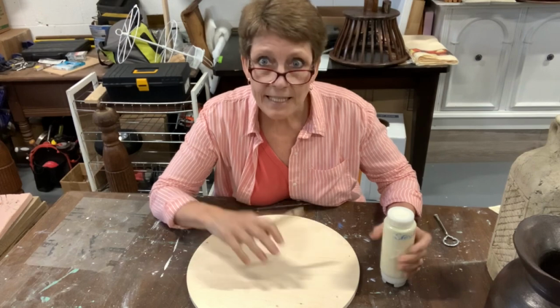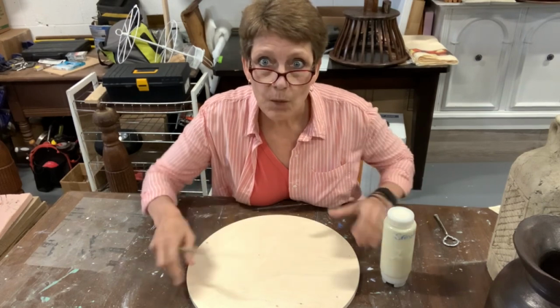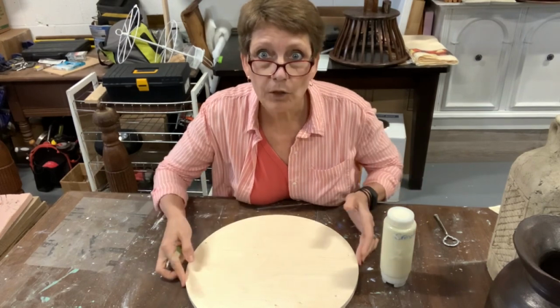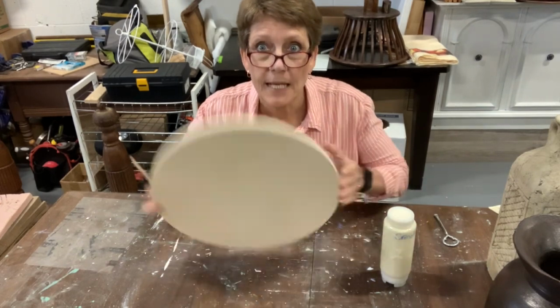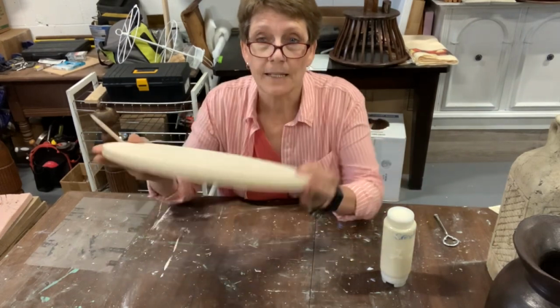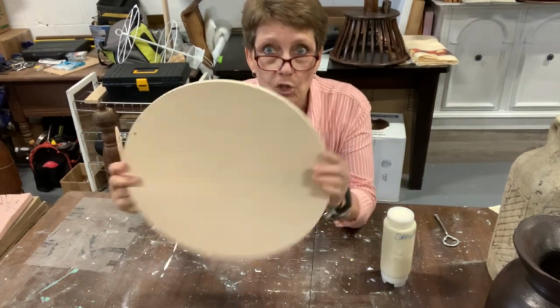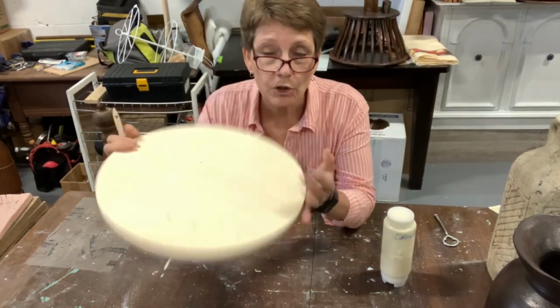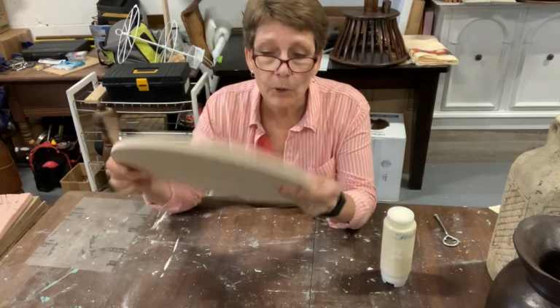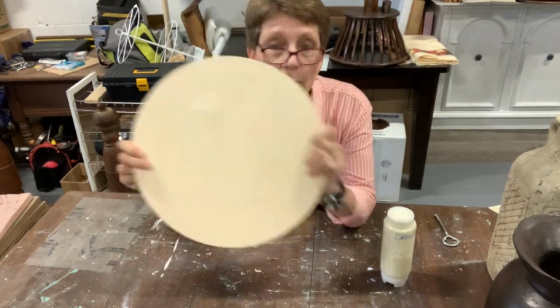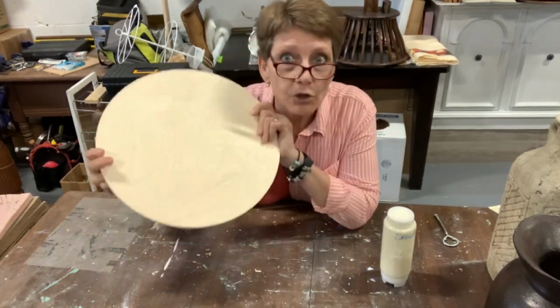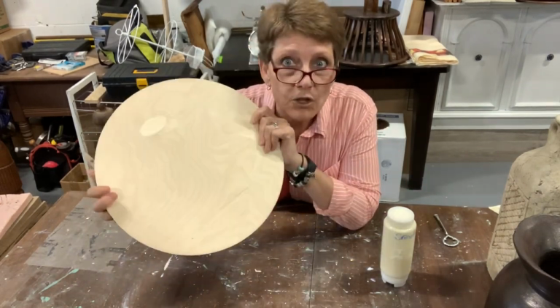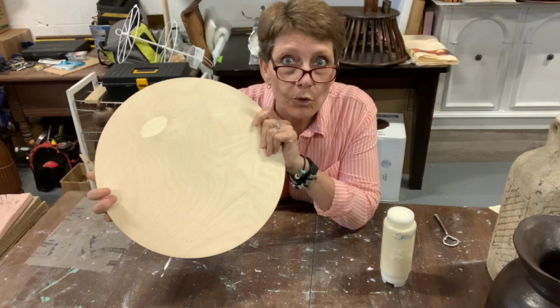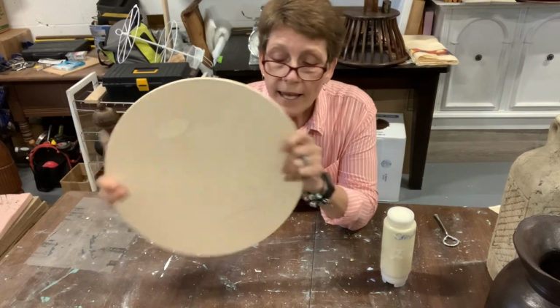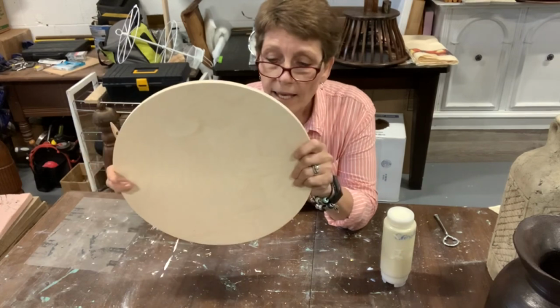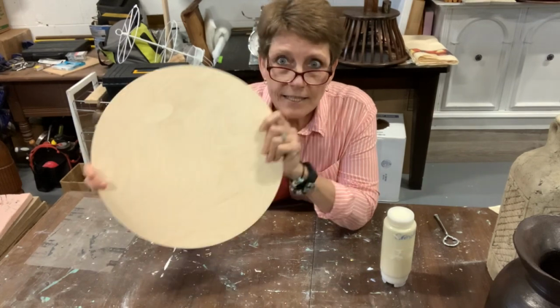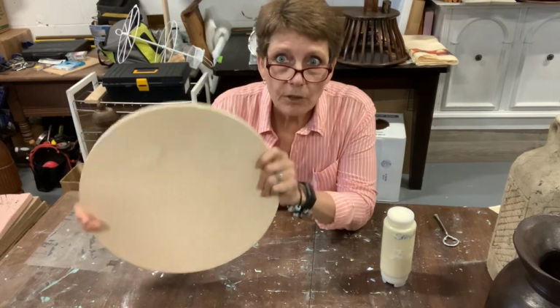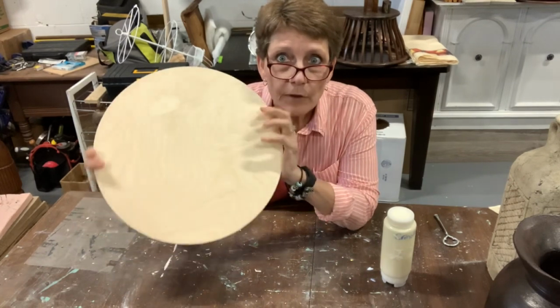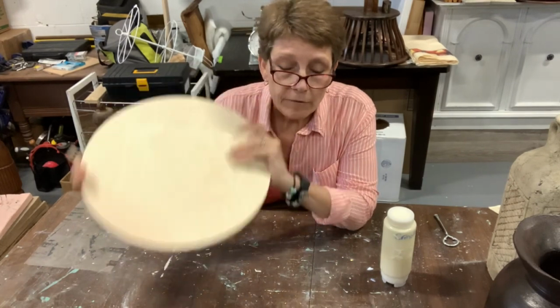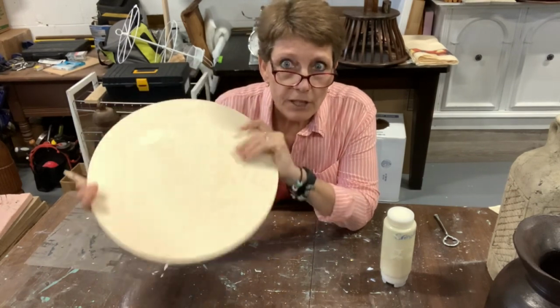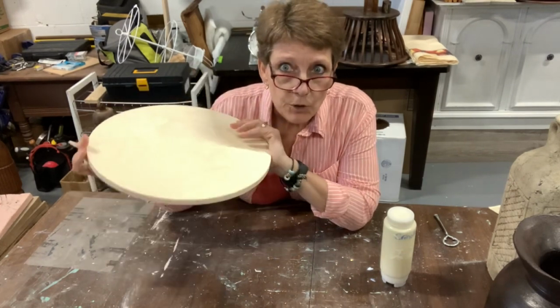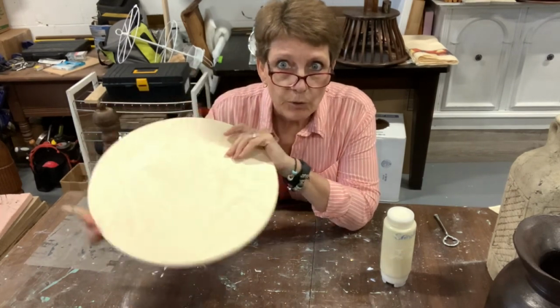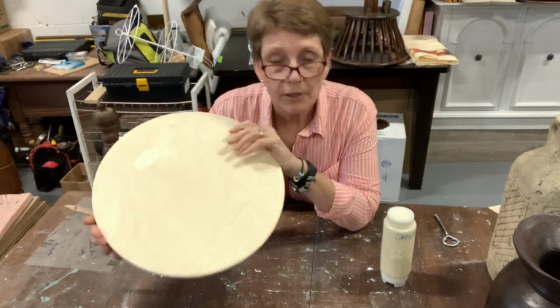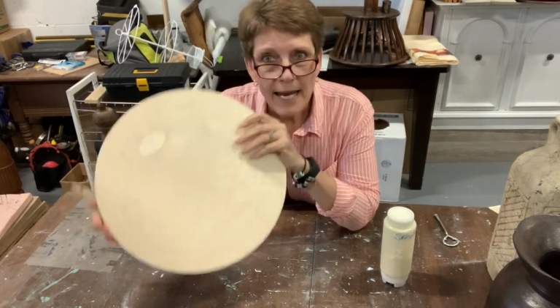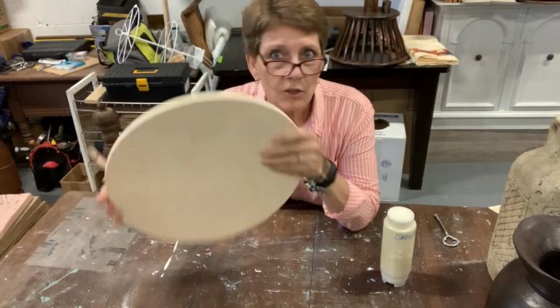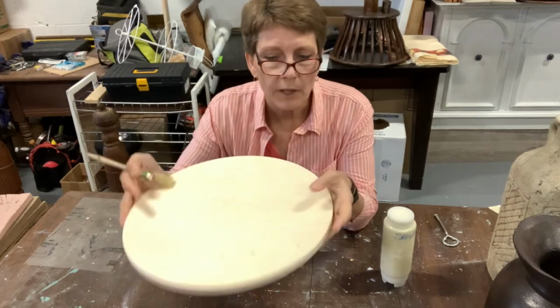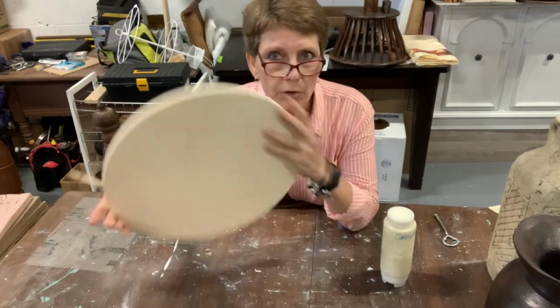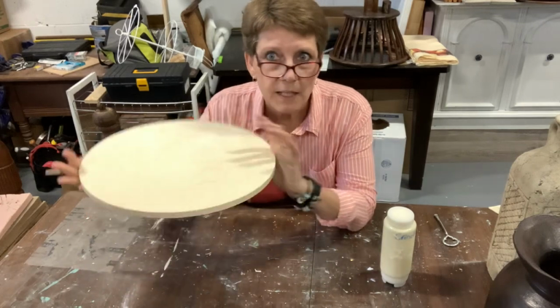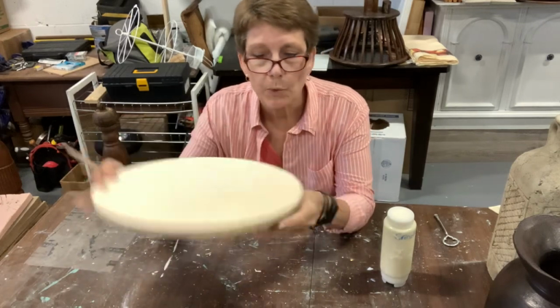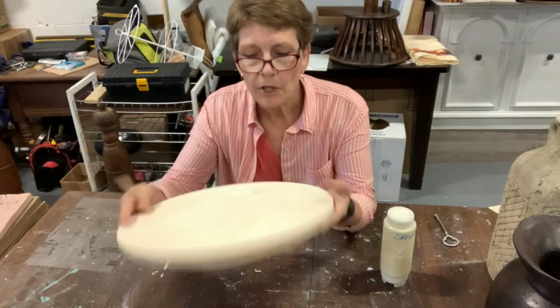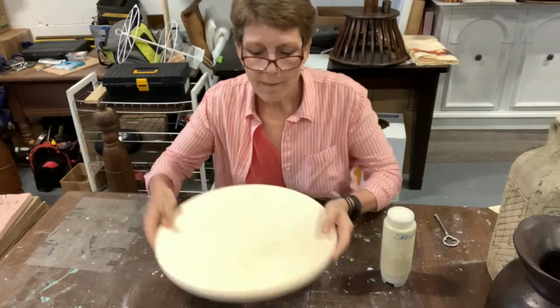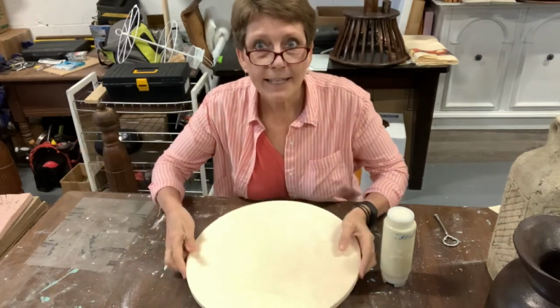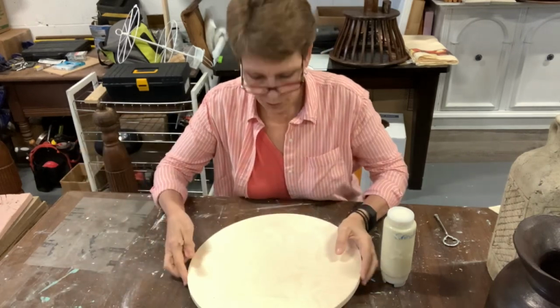Today we are going to be taking this circular board and turning it into a decorative footed tray. We're going to have handles and scrown feet and make it pretty.